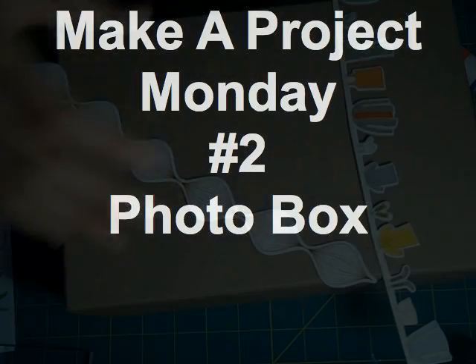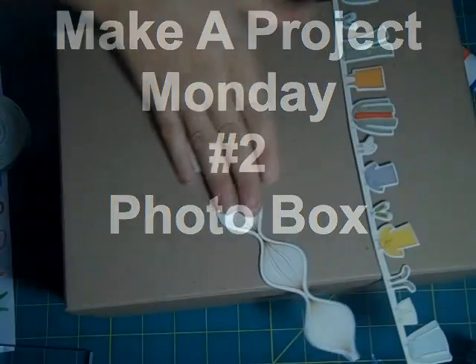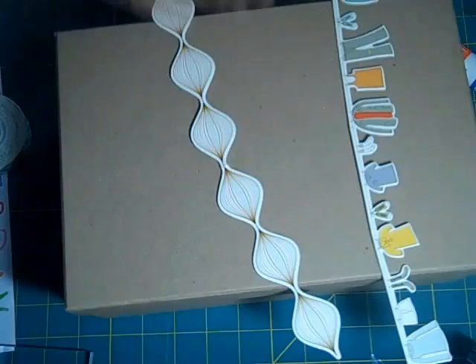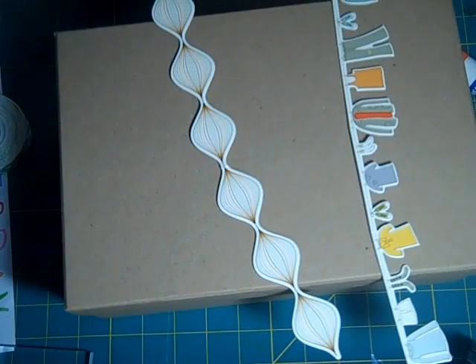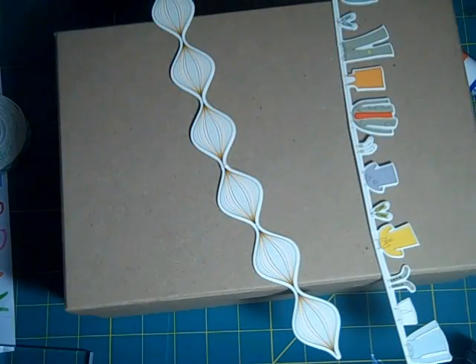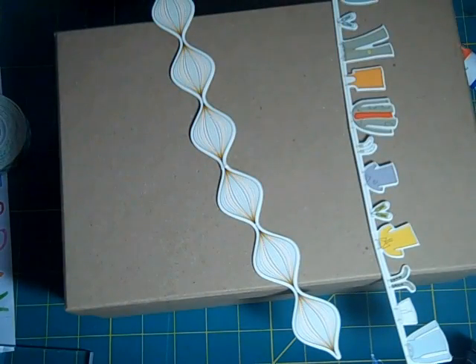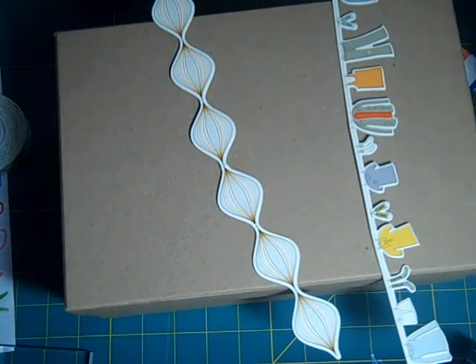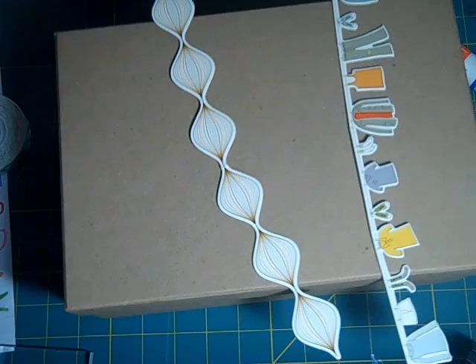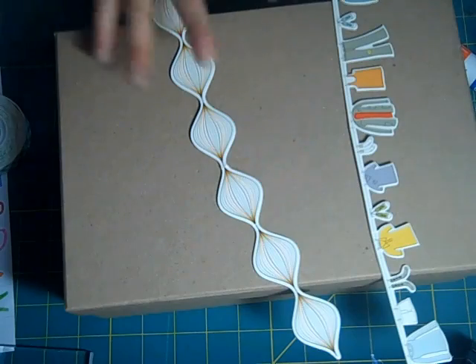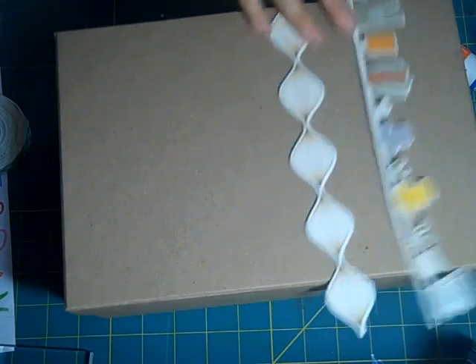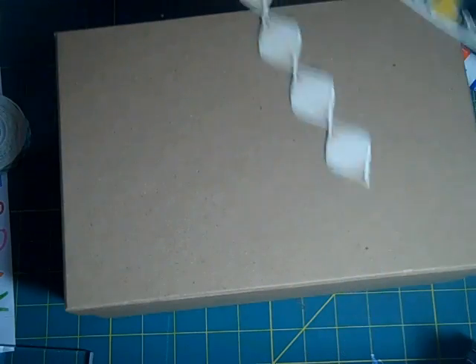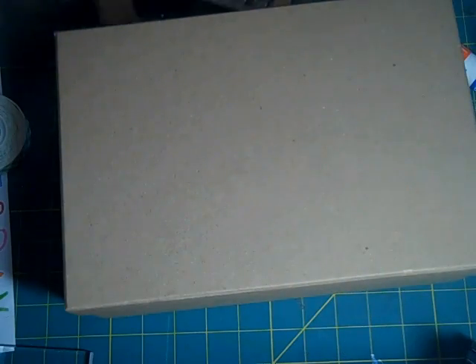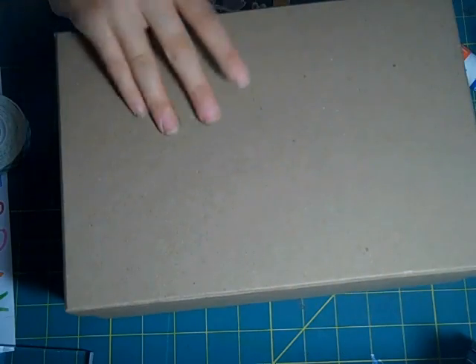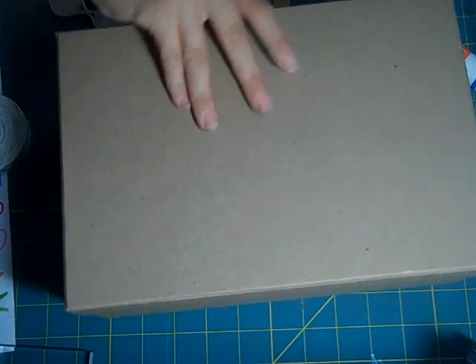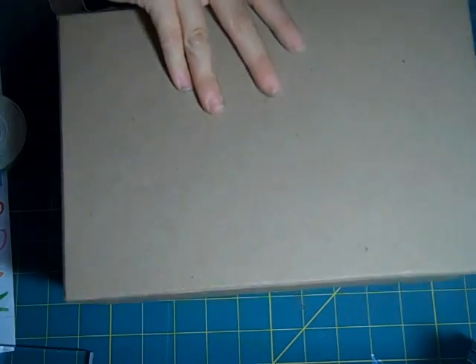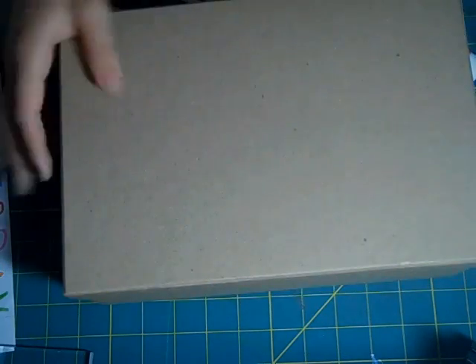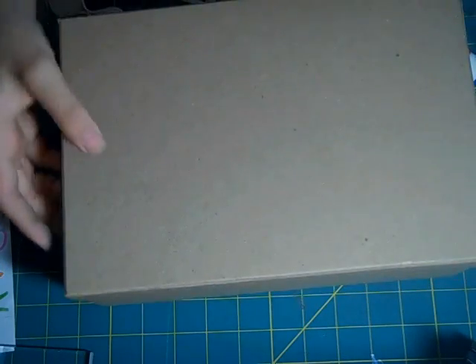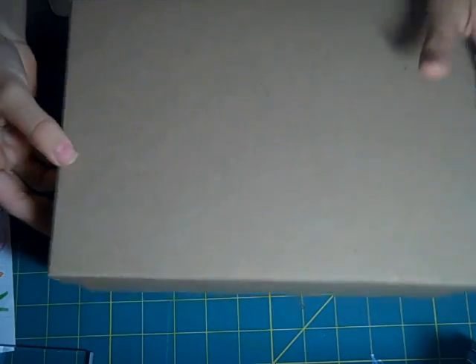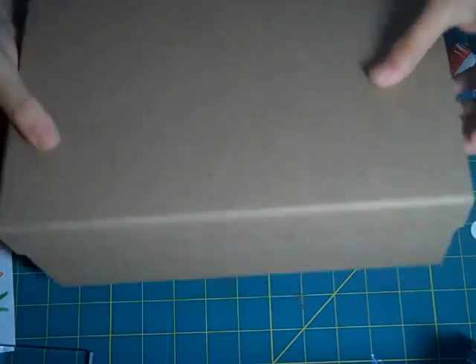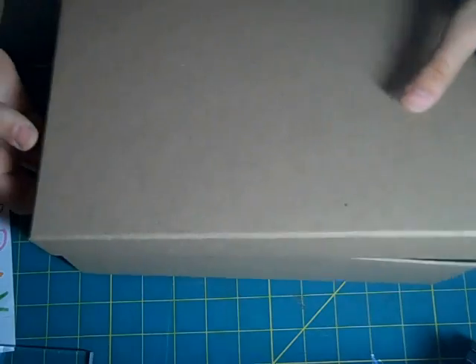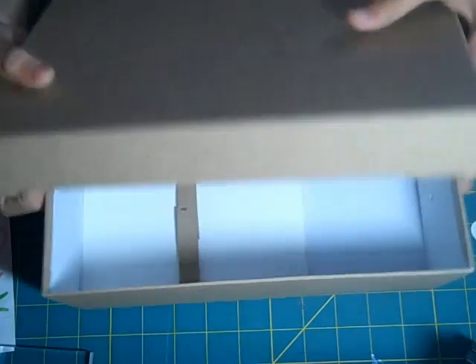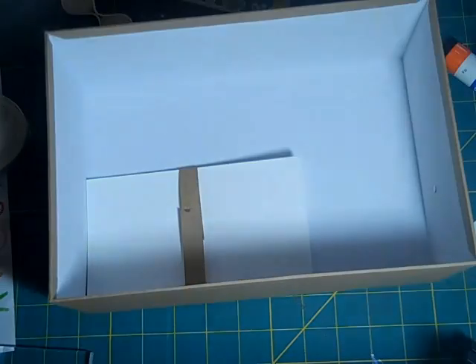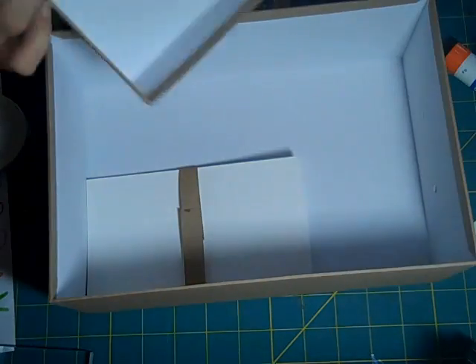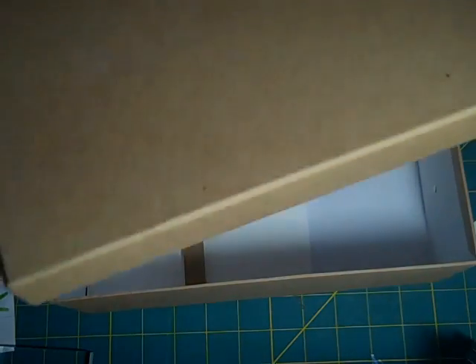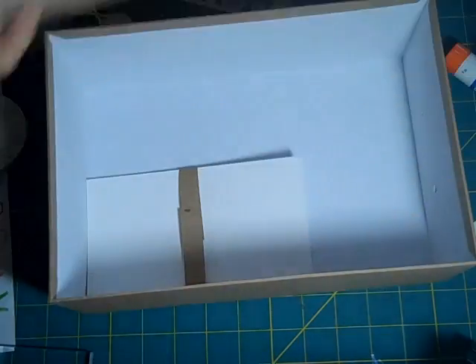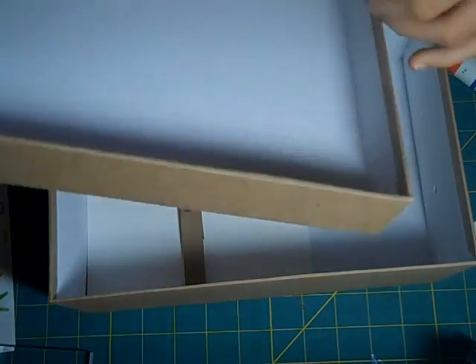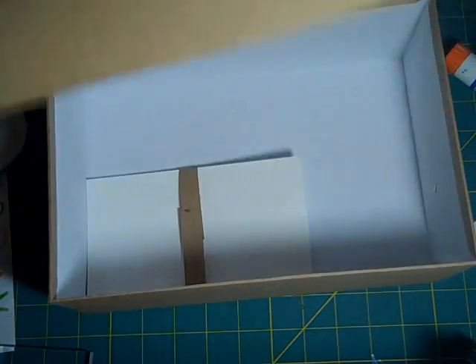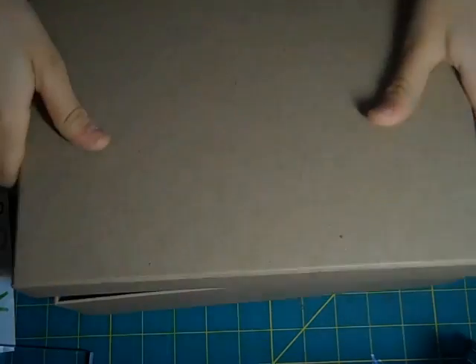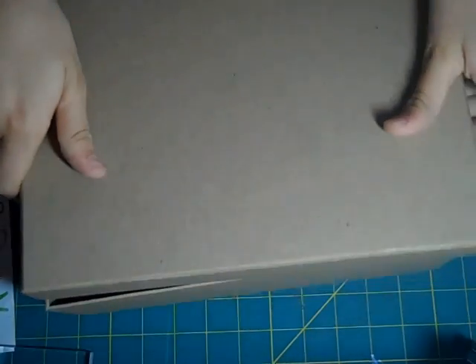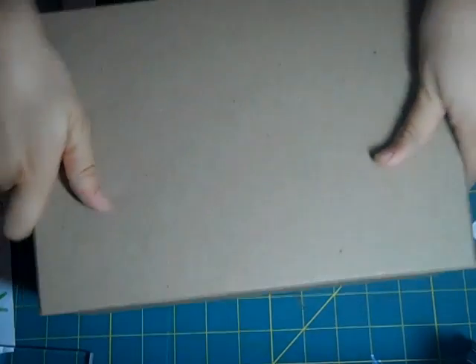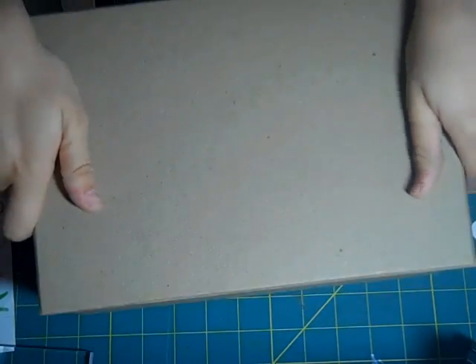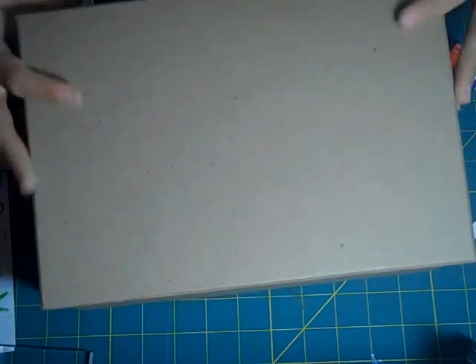Hi everyone, it's Makeup Project Monday, and today for Makeup Project Monday we are going to be decorating this plain box. You can just get these boxes from Michaels, and we're going to decorate the outside today.